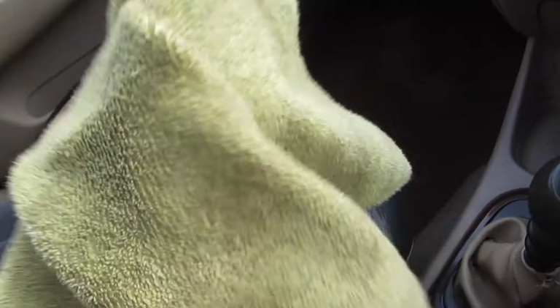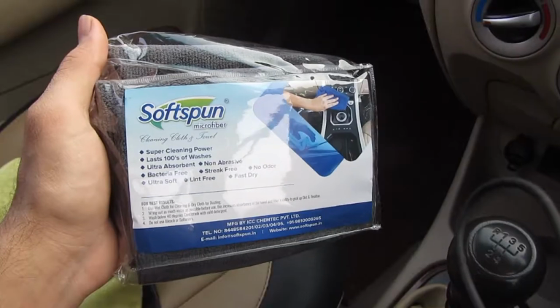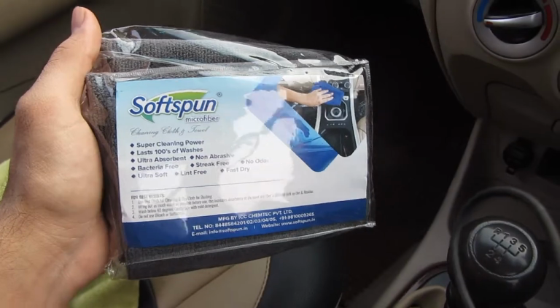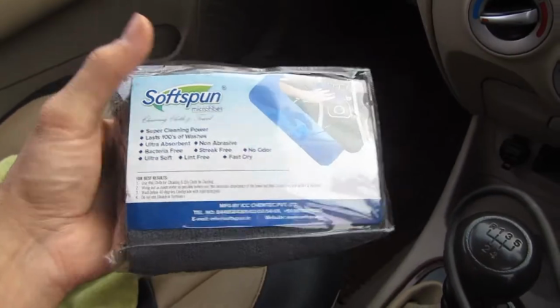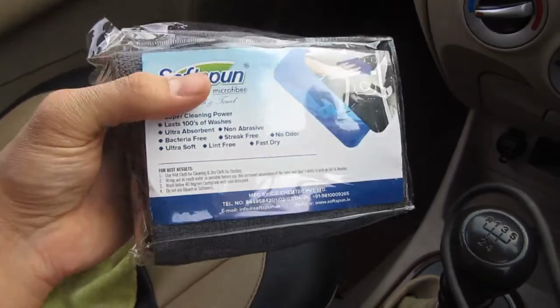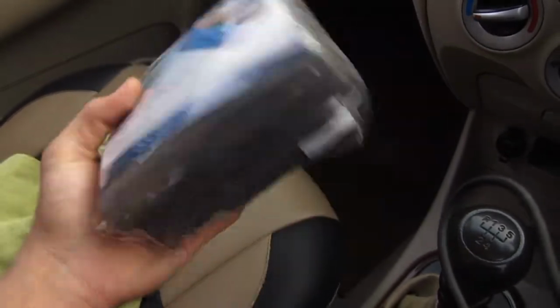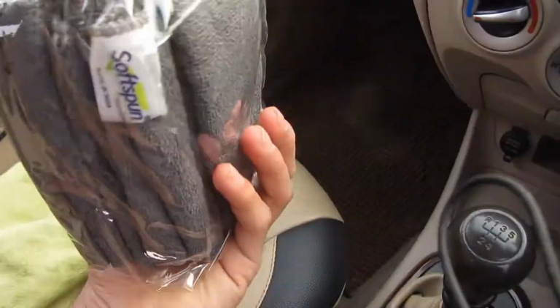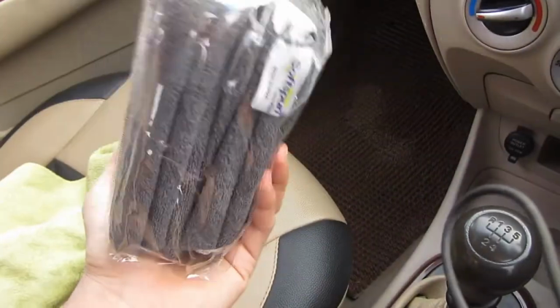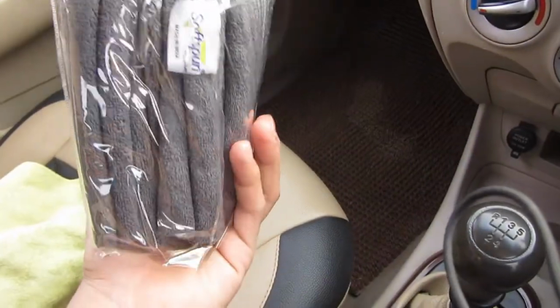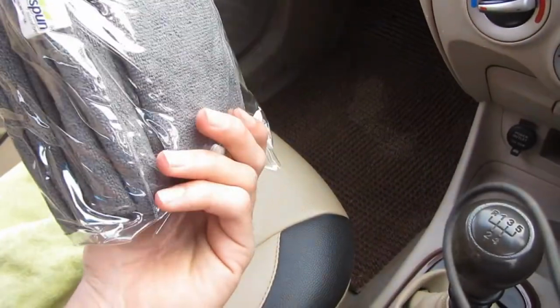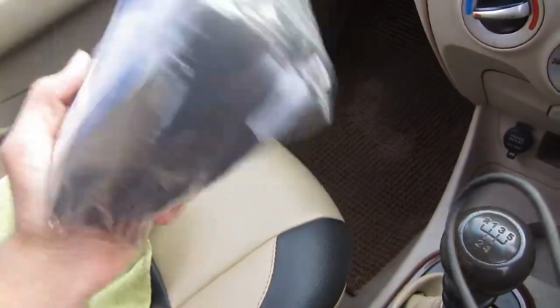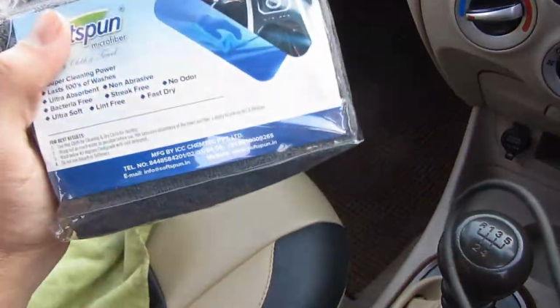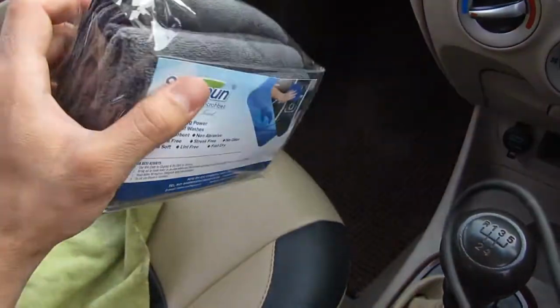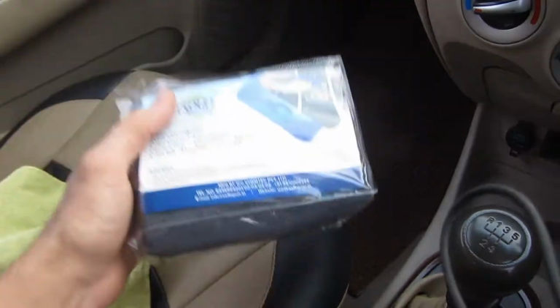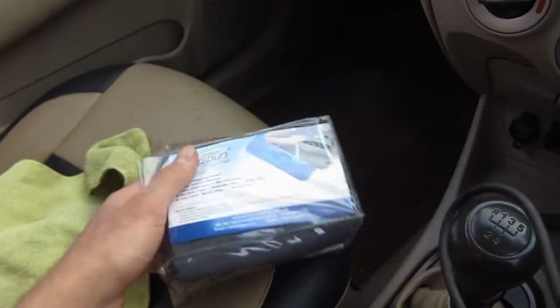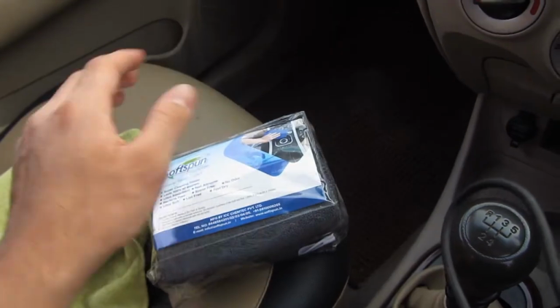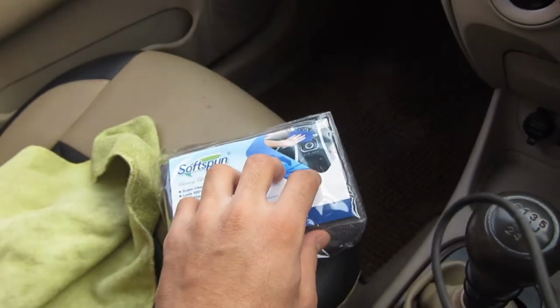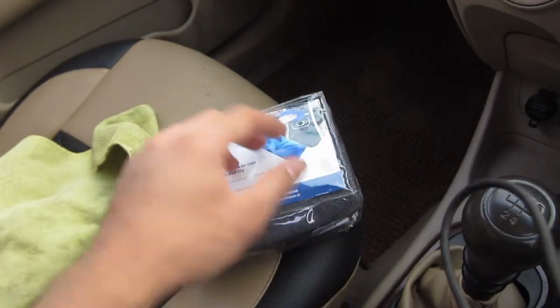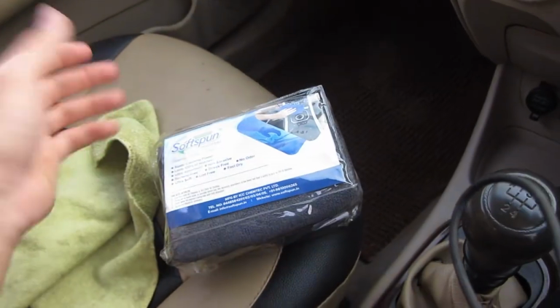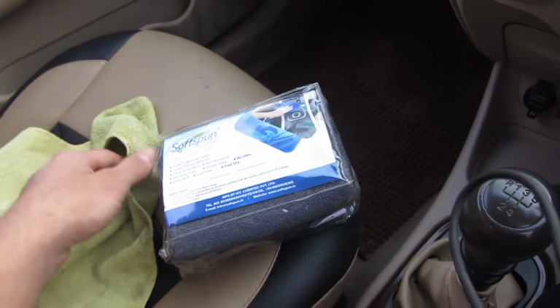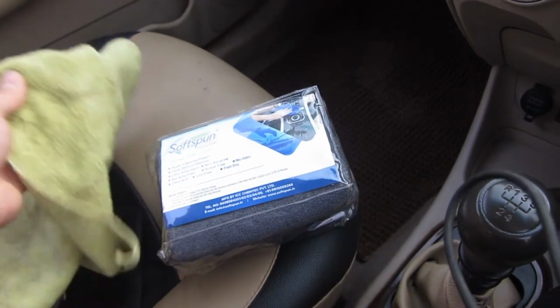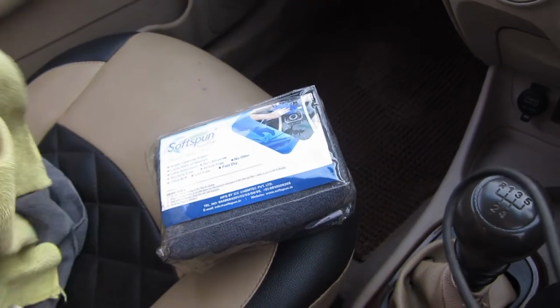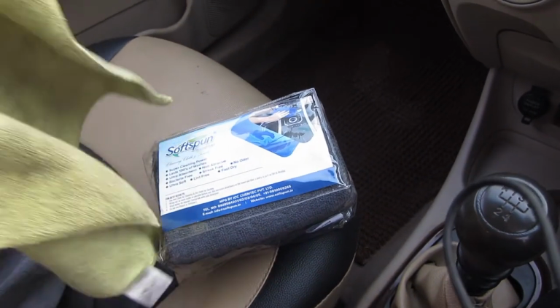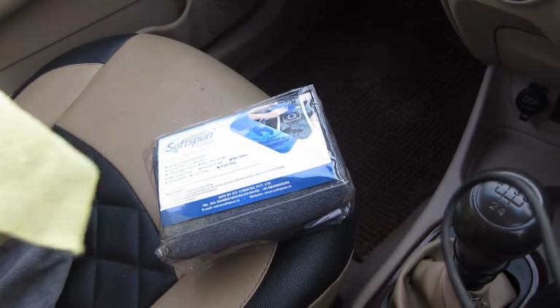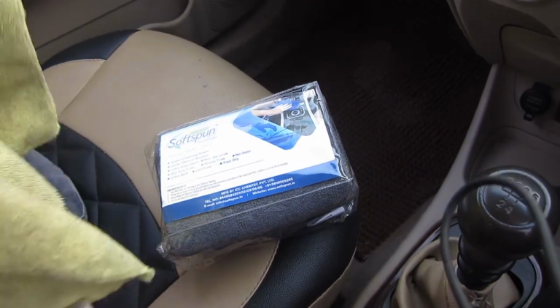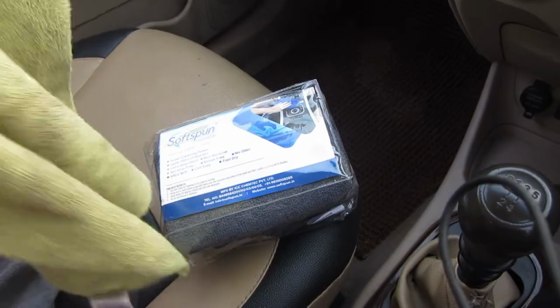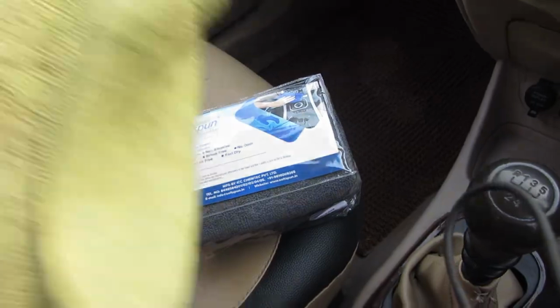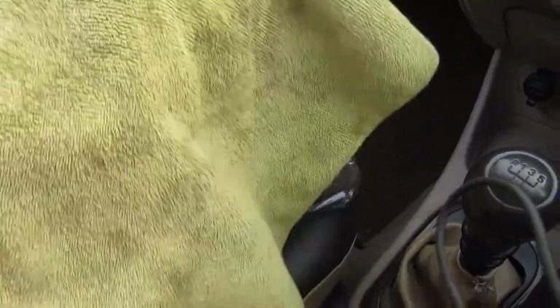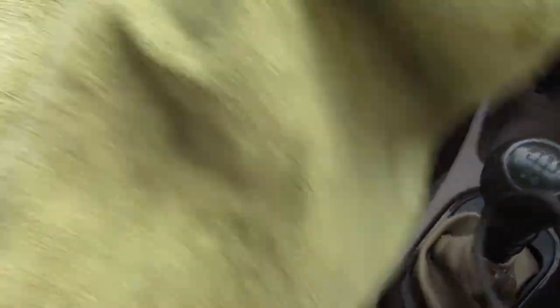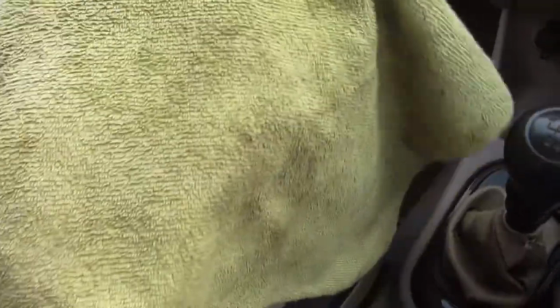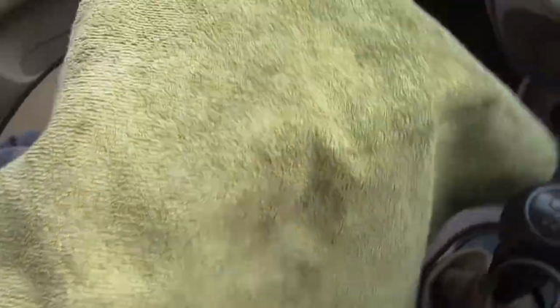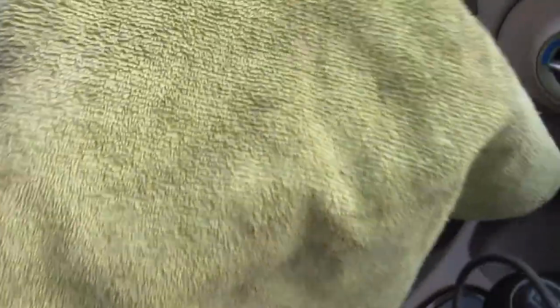In this video, I will tell you why microfiber cloth is necessary for your car or bike, and why it is better compared to a normal cotton cloth.